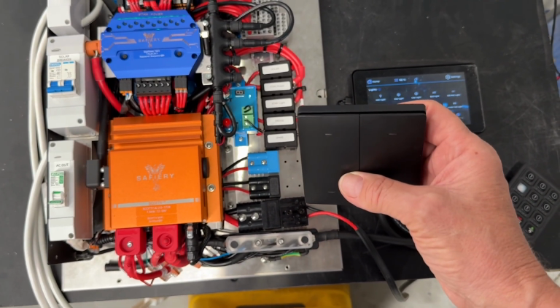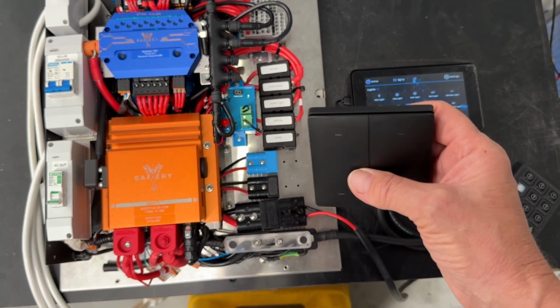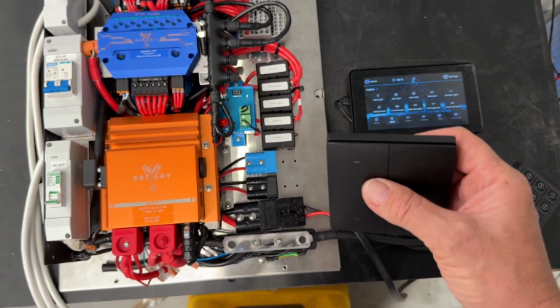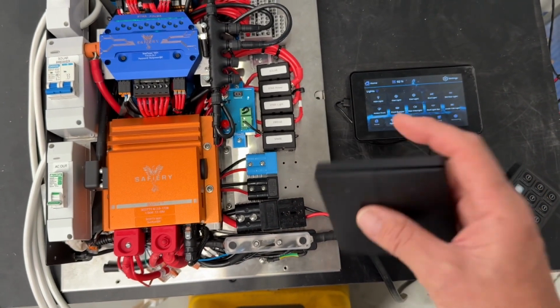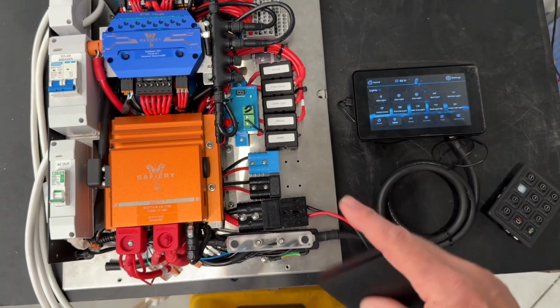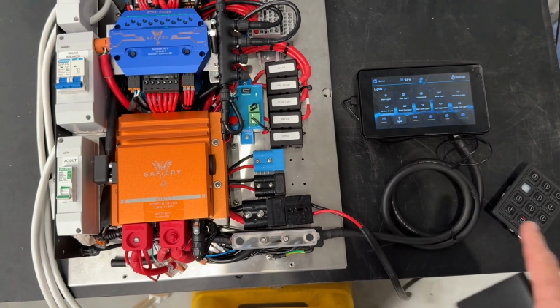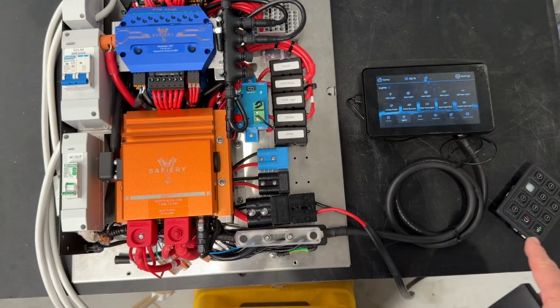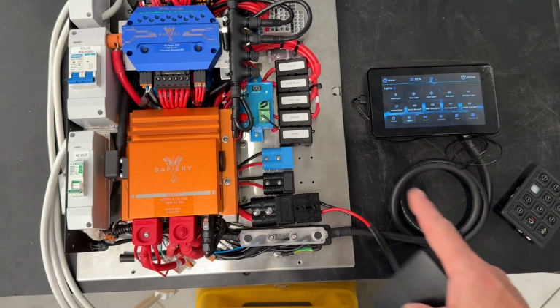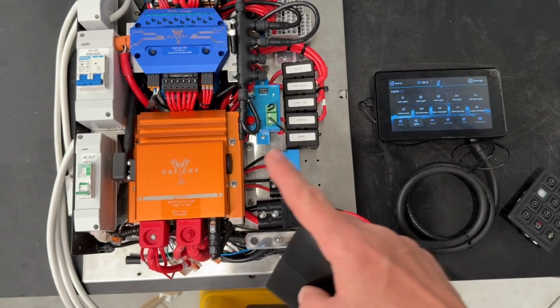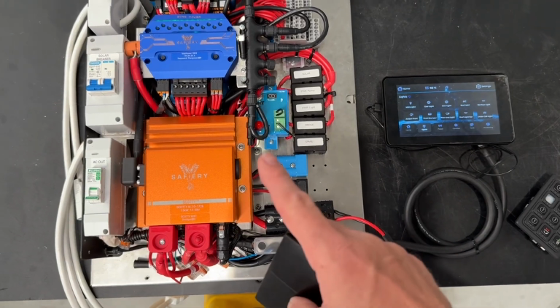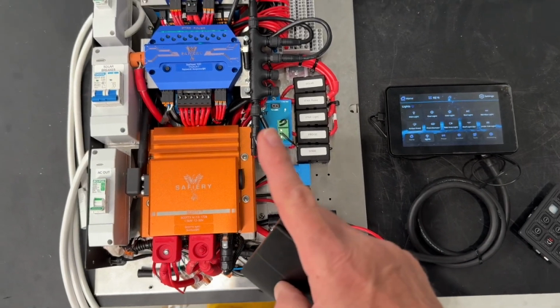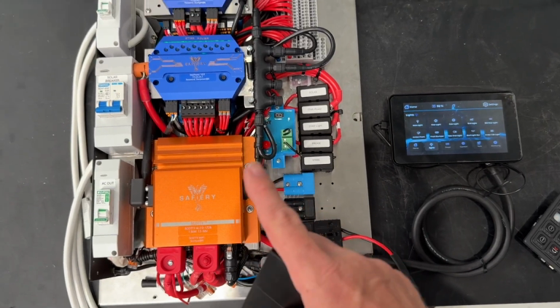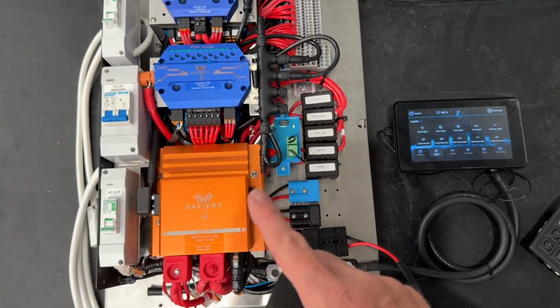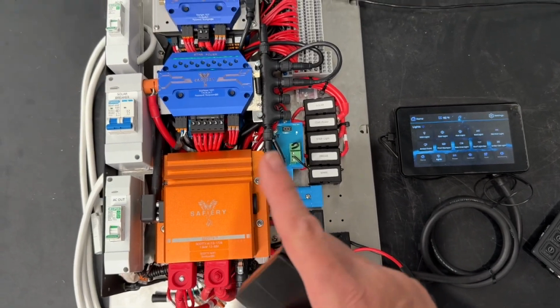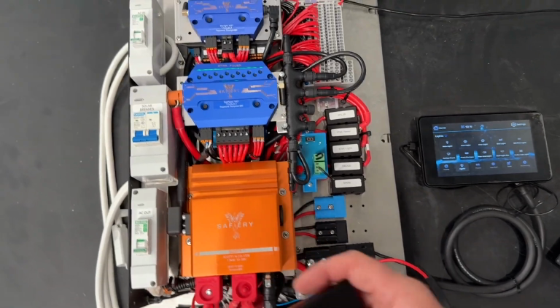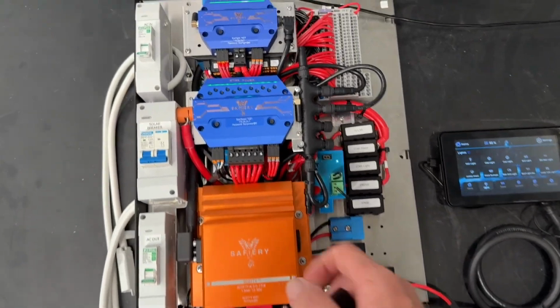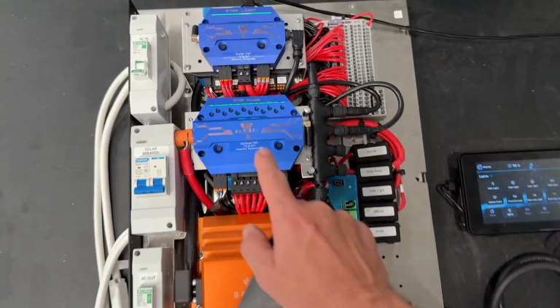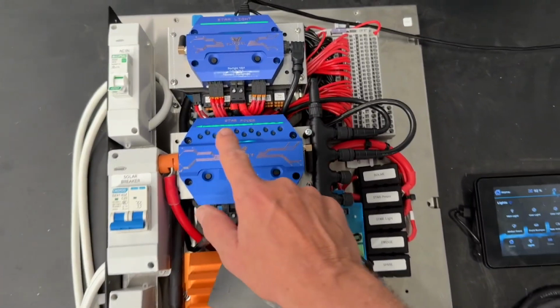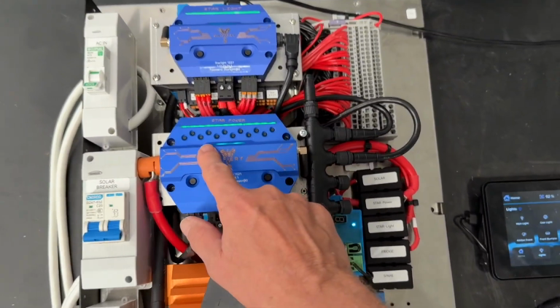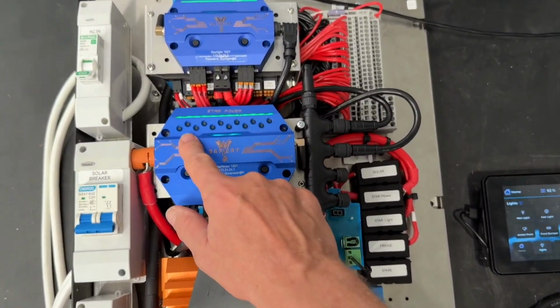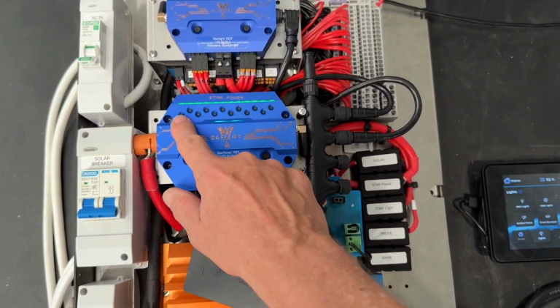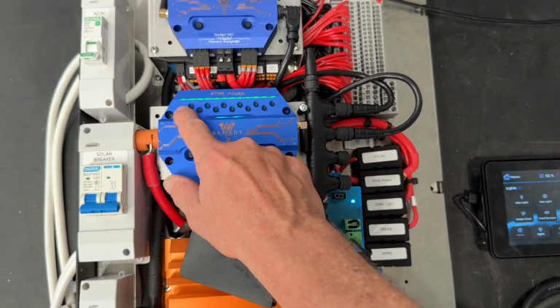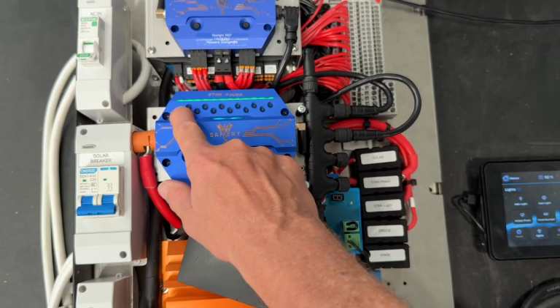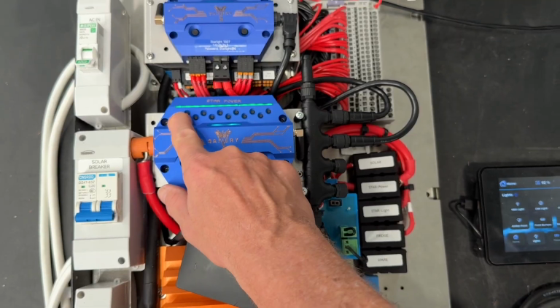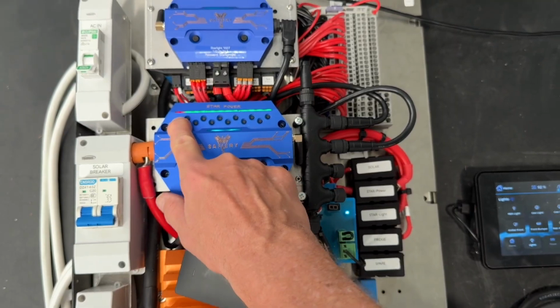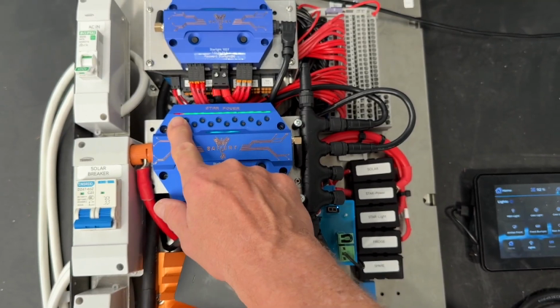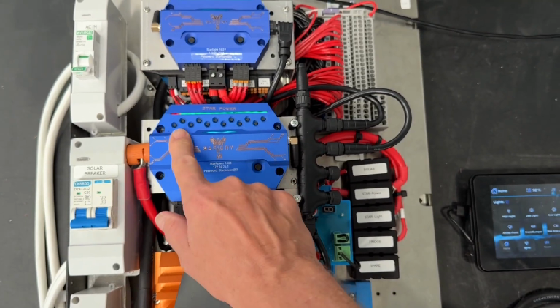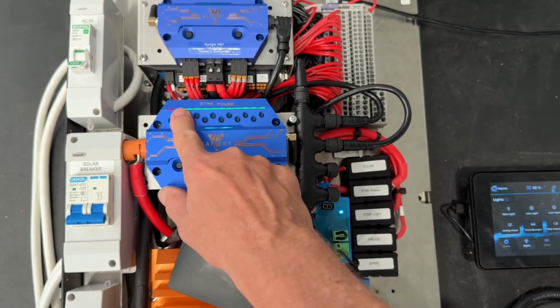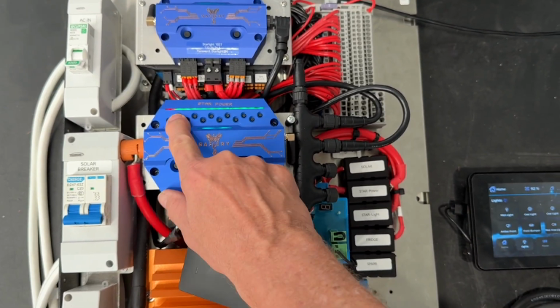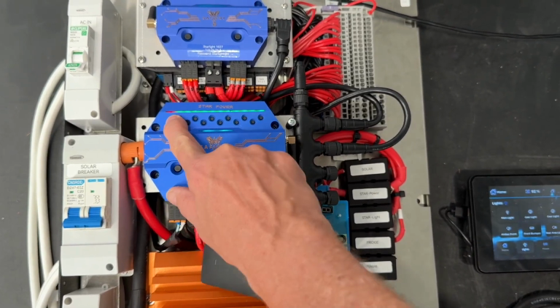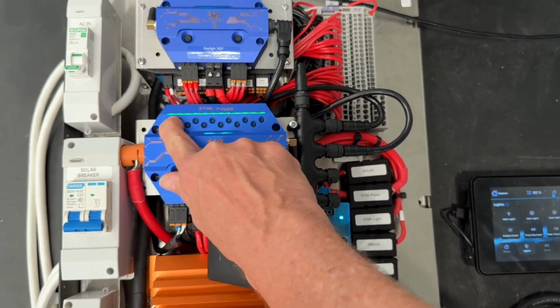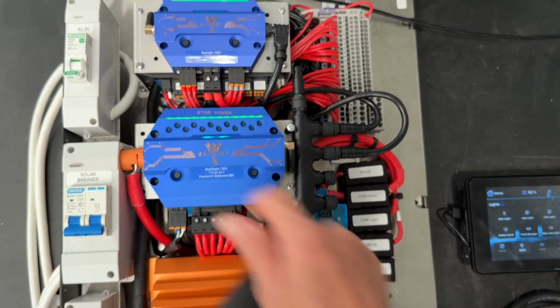You can have up to six points of switching on any one output. We've got manual switching here on the Star Power — you can see the red LED light comes on.